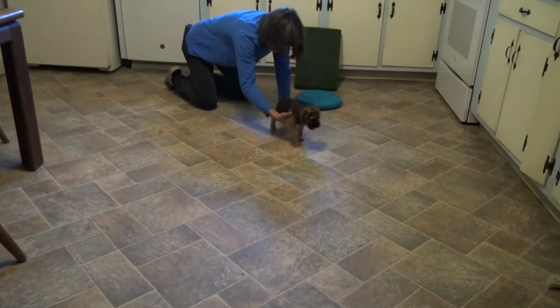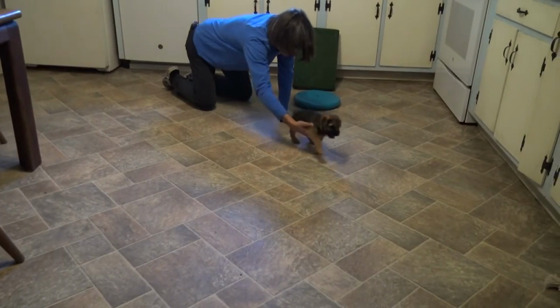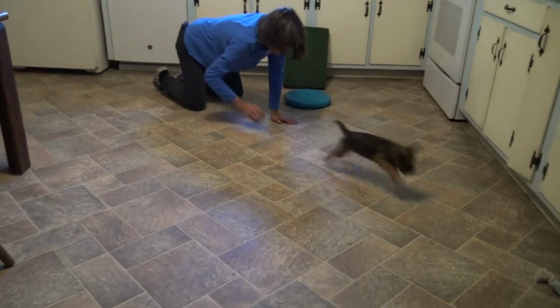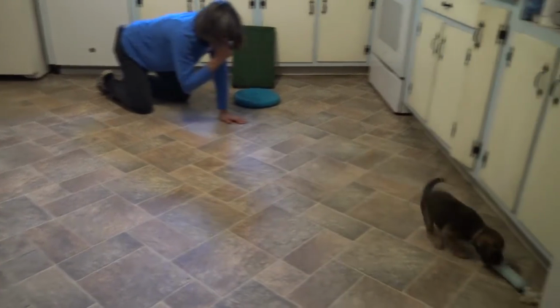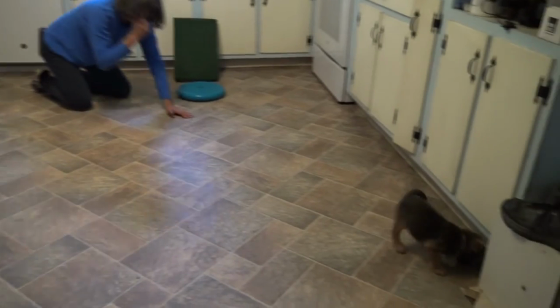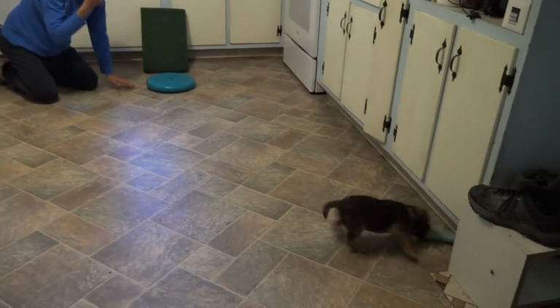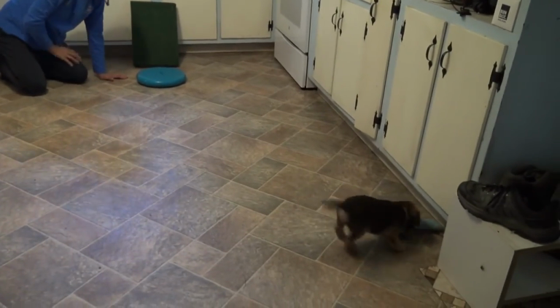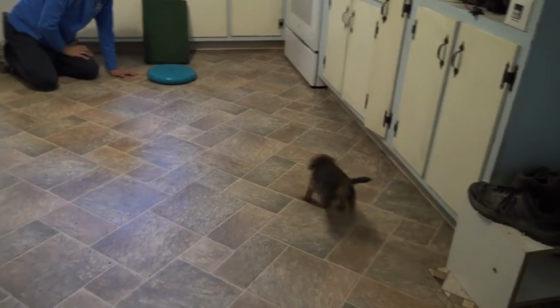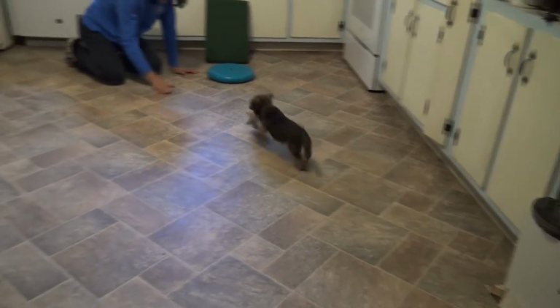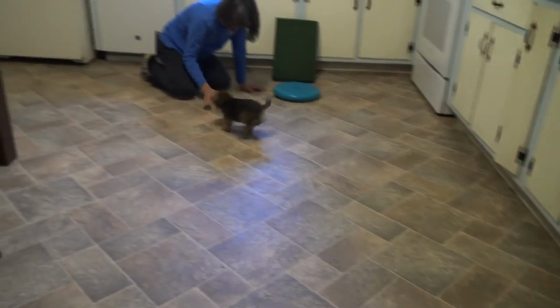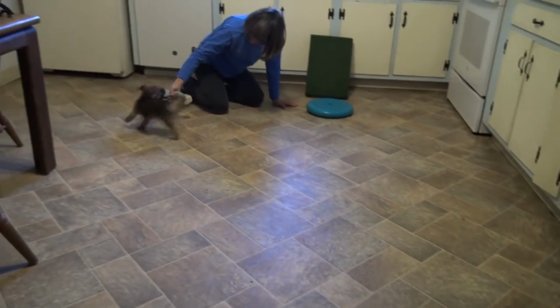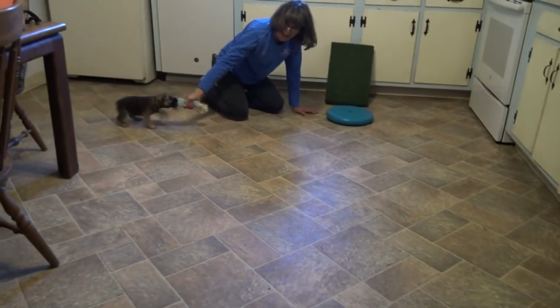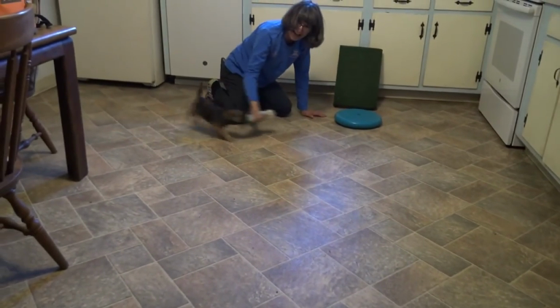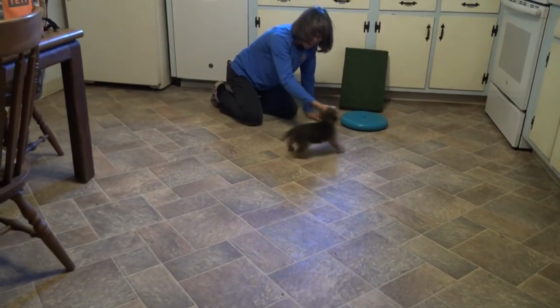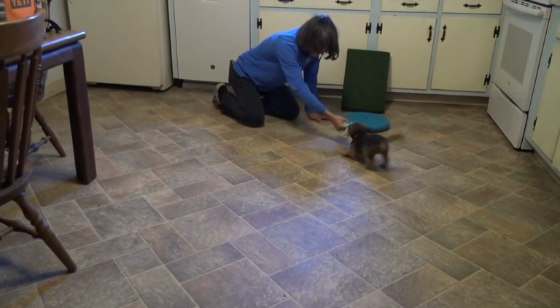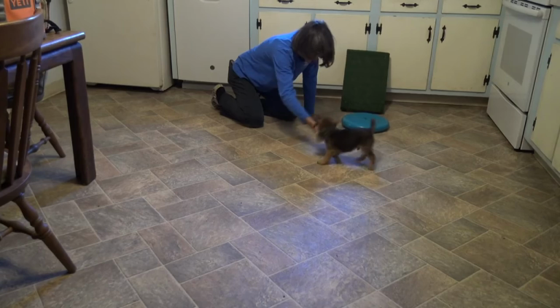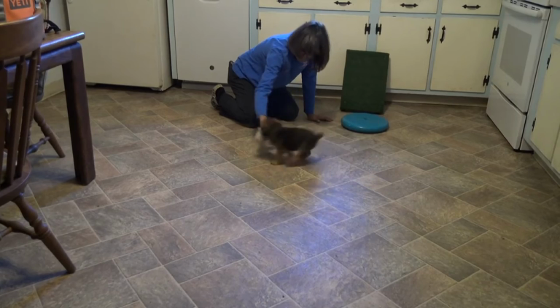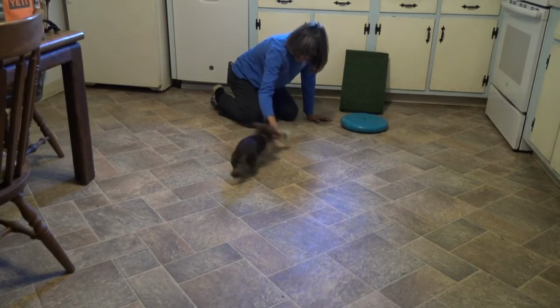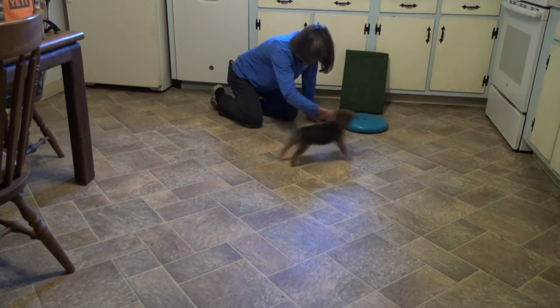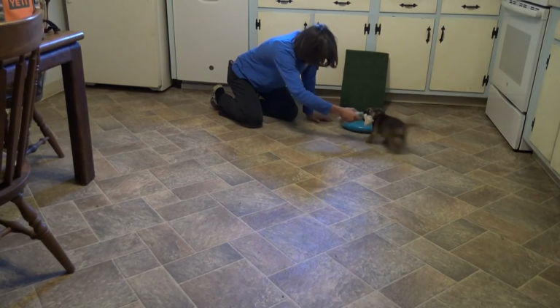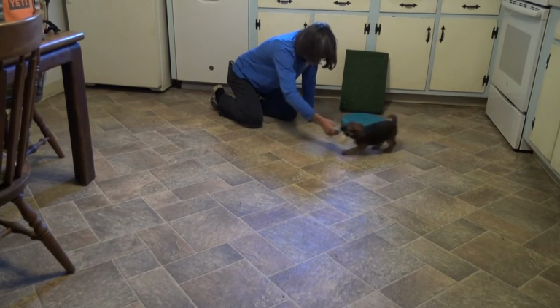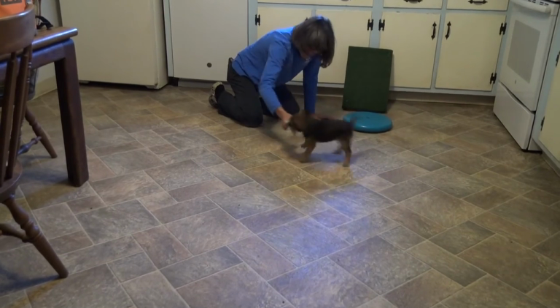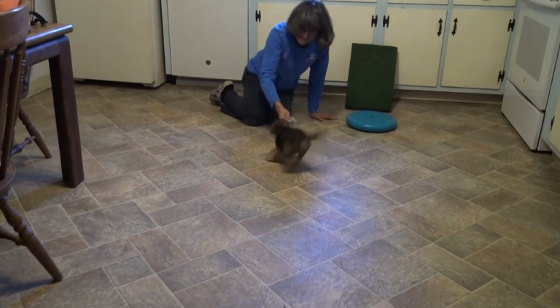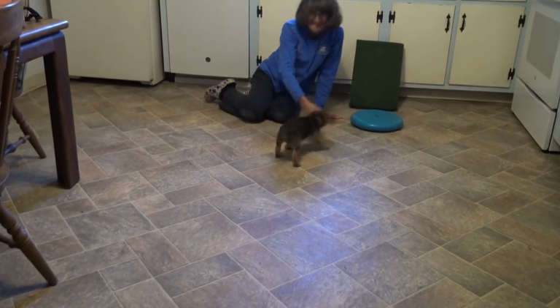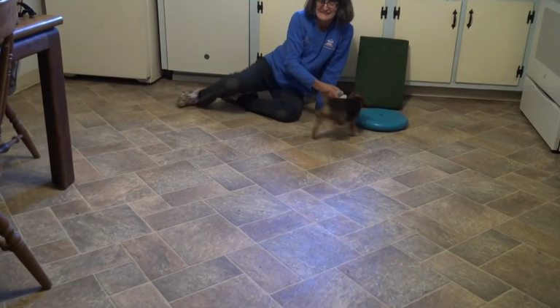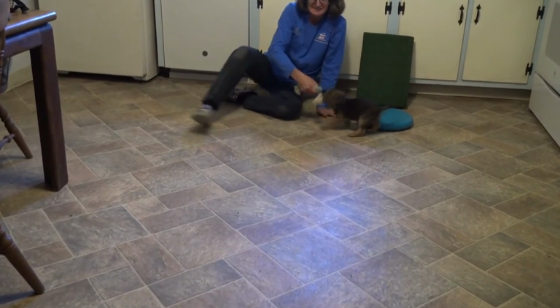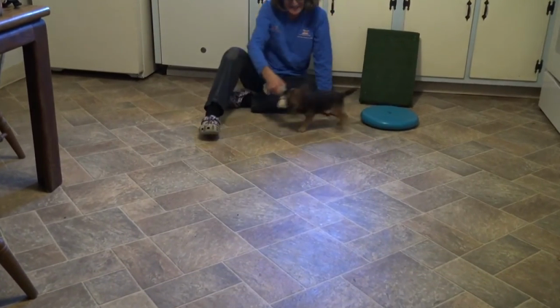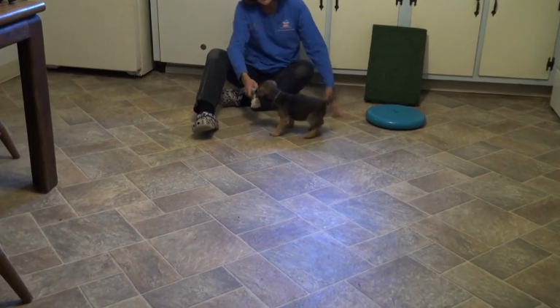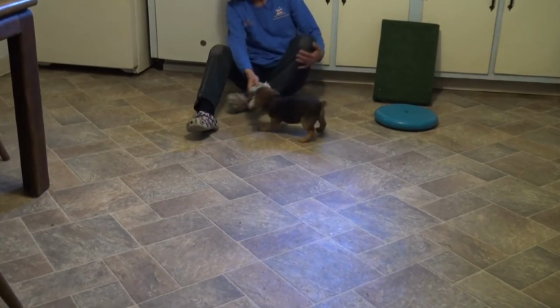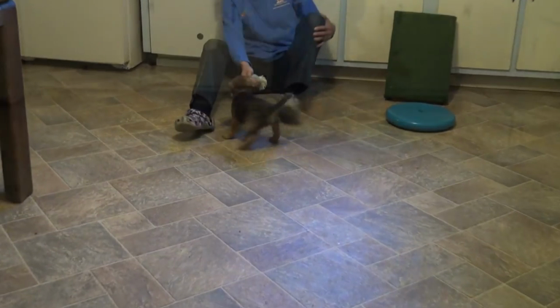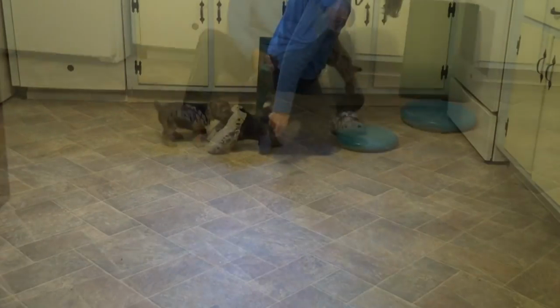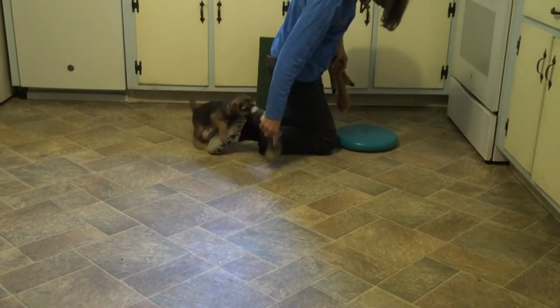Now watch what happens when there's a toy on the ground and he doesn't see it. I cradle him and he looks out — he's already learning that that's a cue that he should look out, that there's going to be something out in front of him that he wants to go and get.